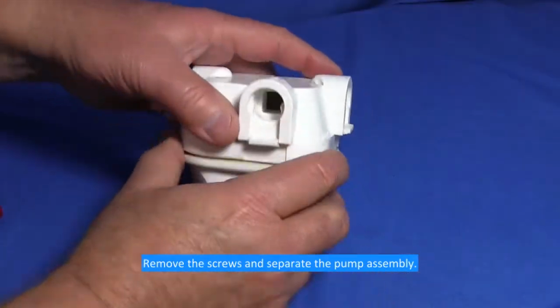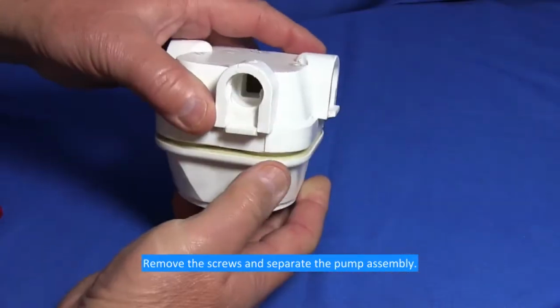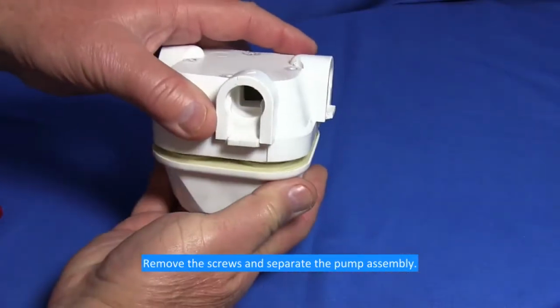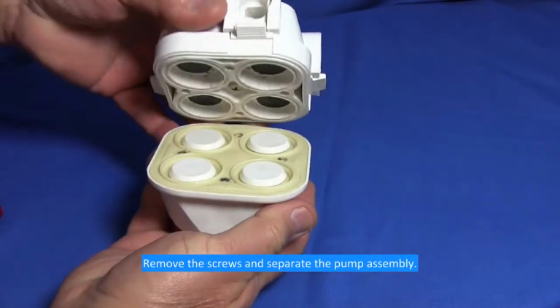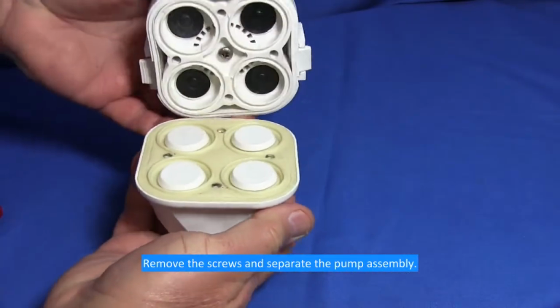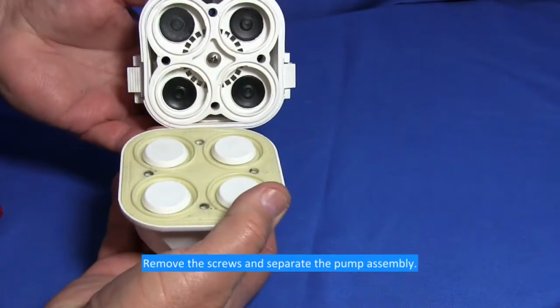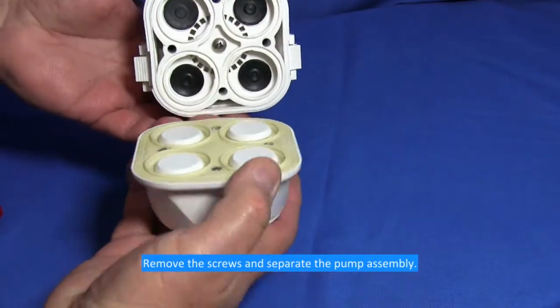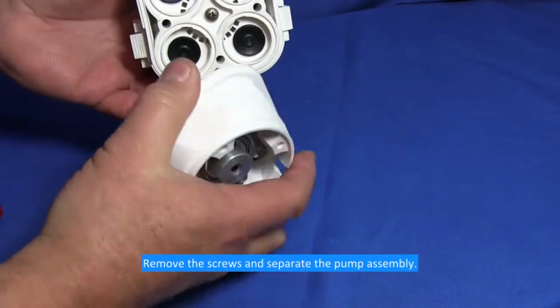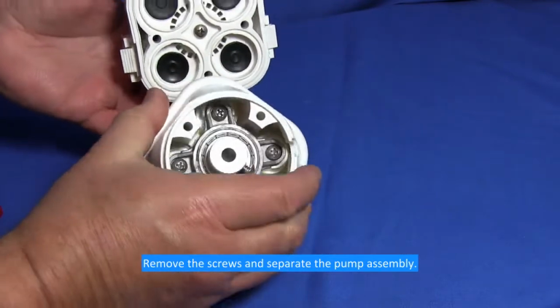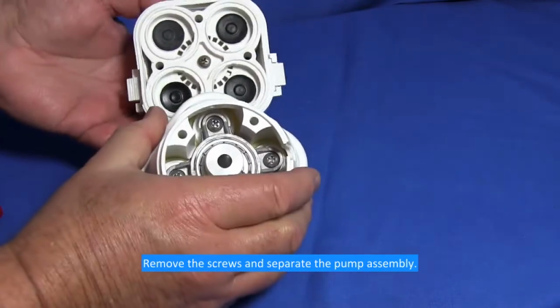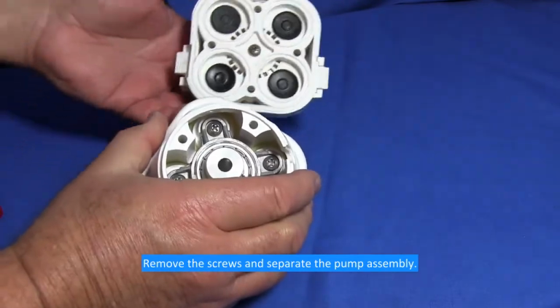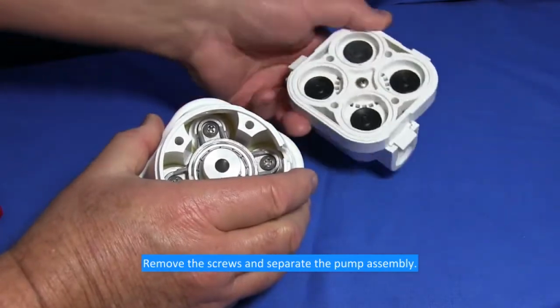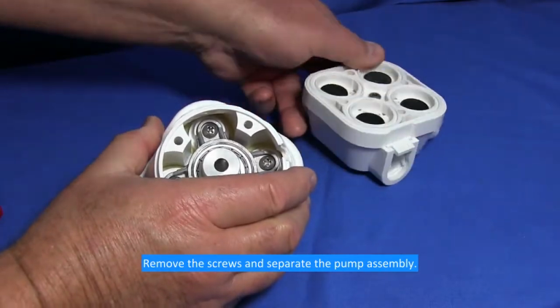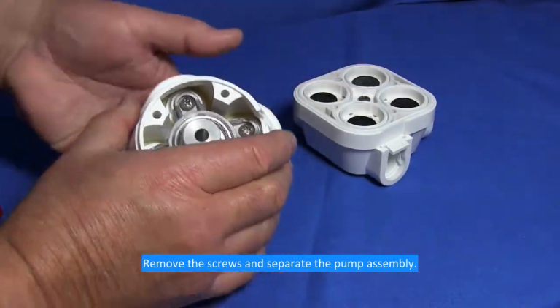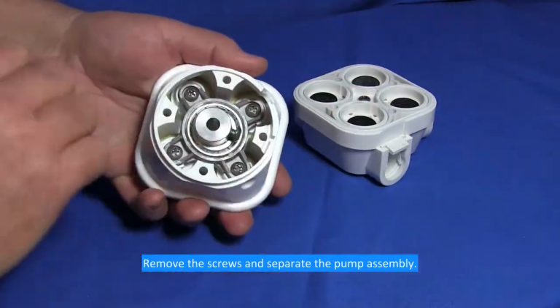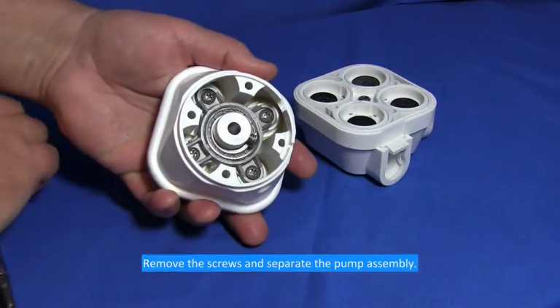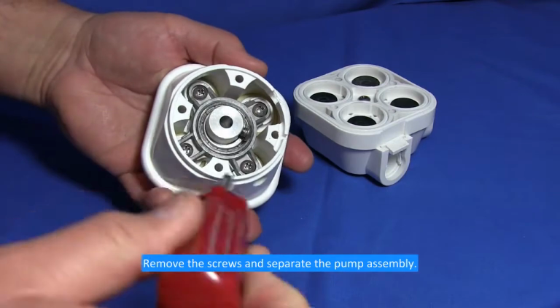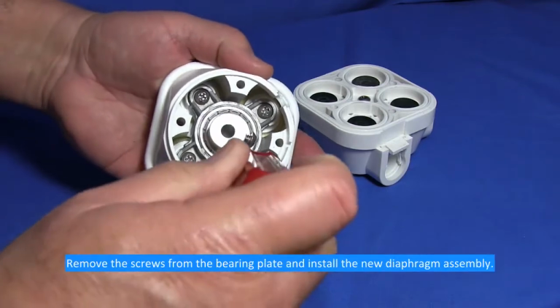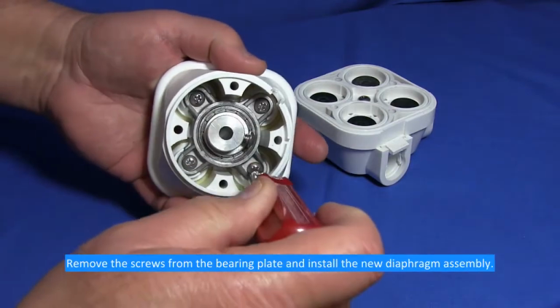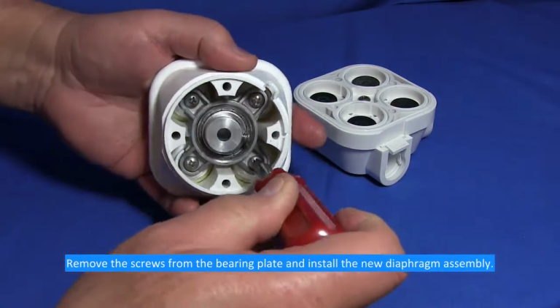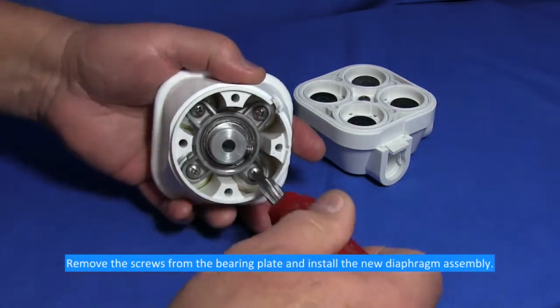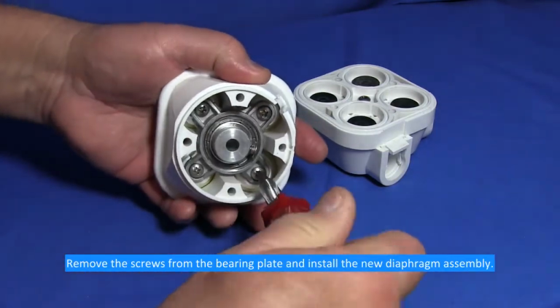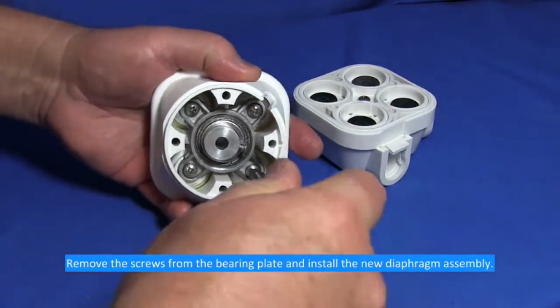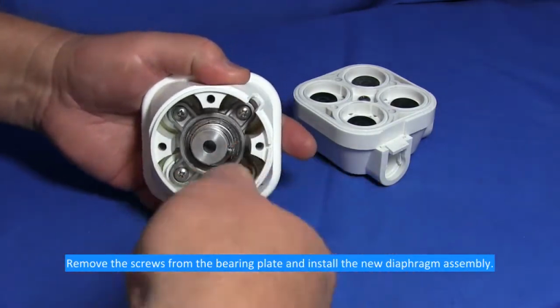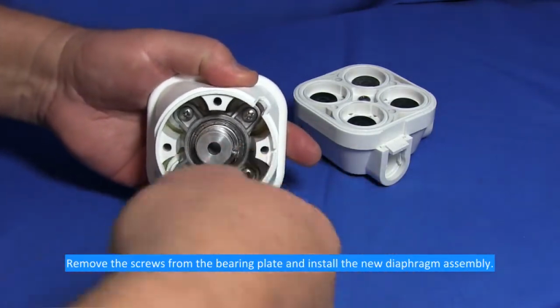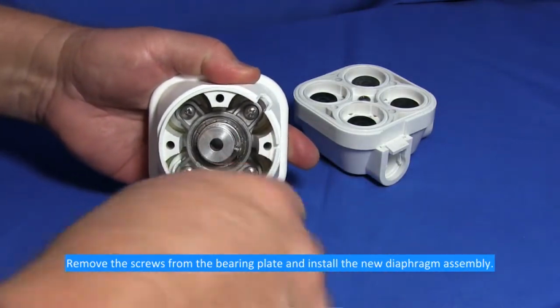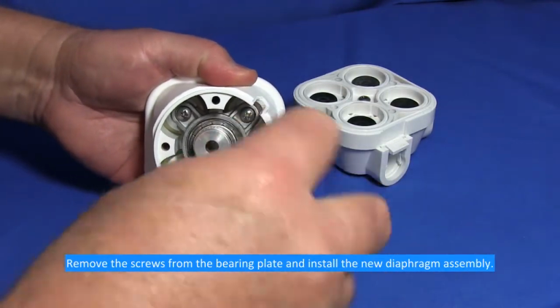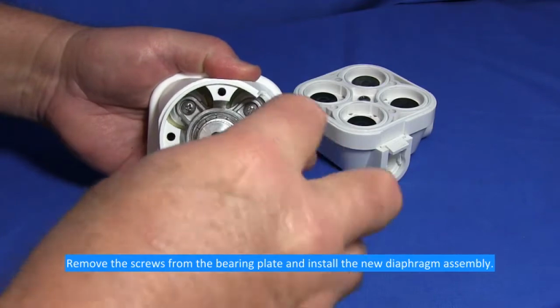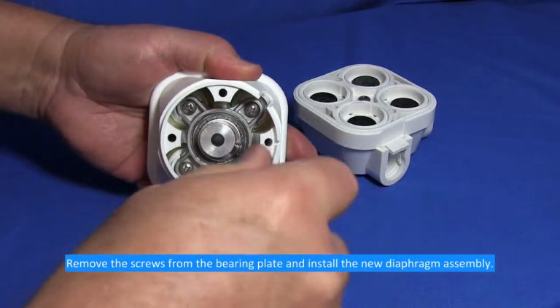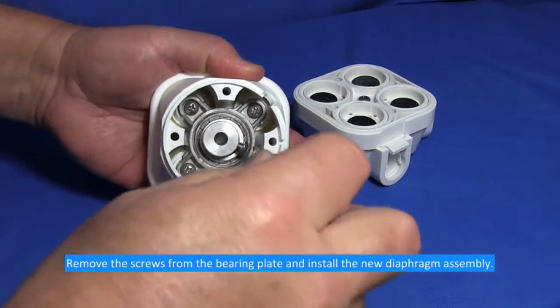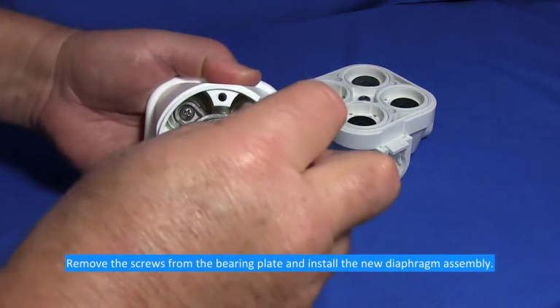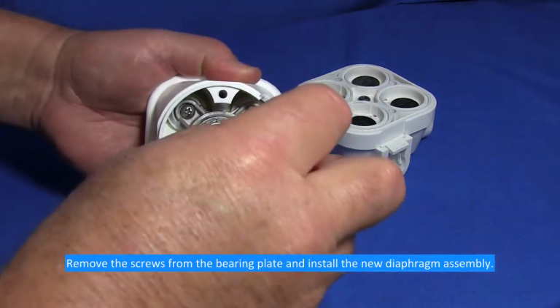Remove the screws and separate the pump assembly. Remove the screws from the bearing plate and install the new diaphragm assembly.